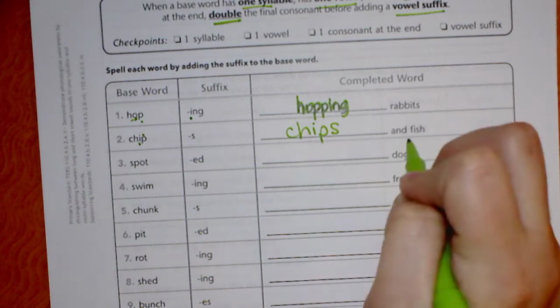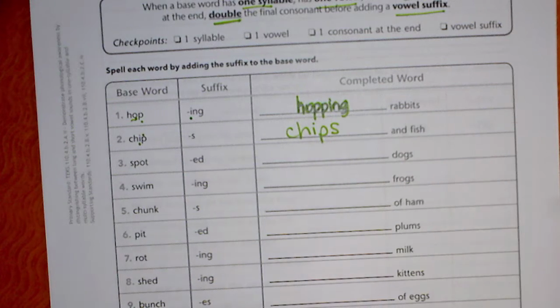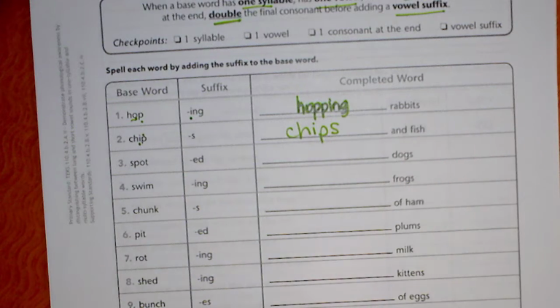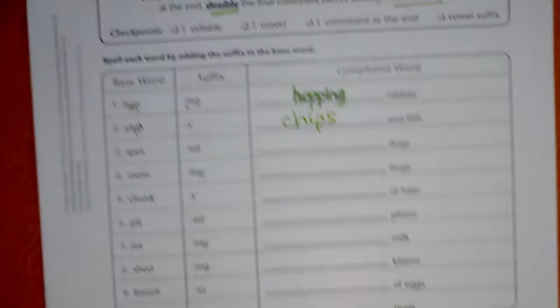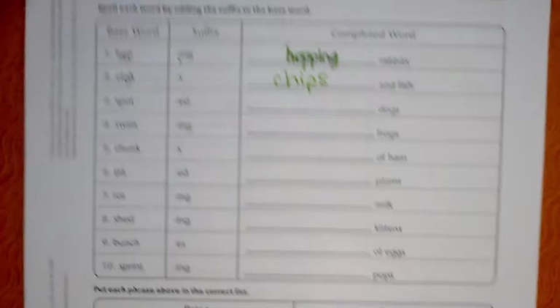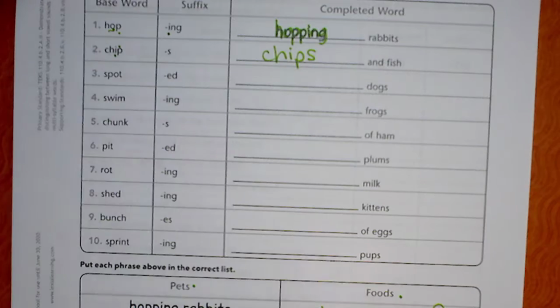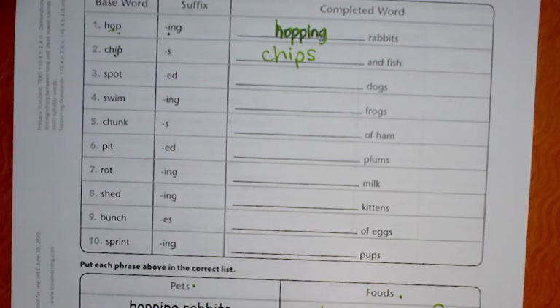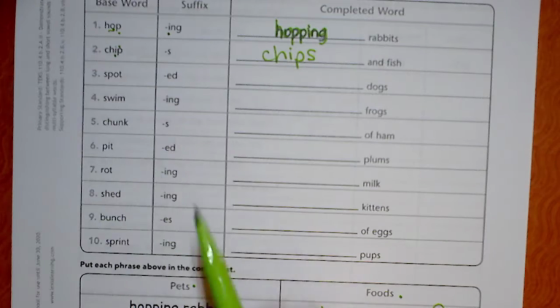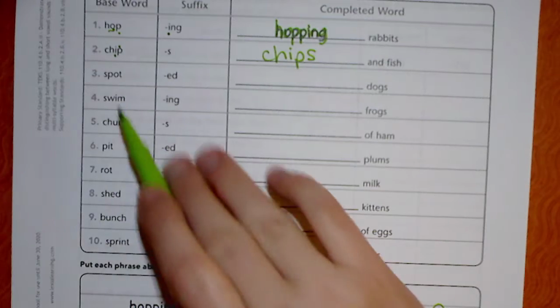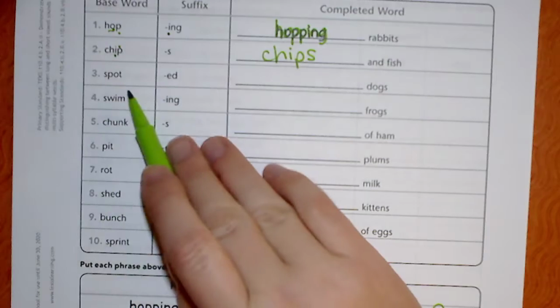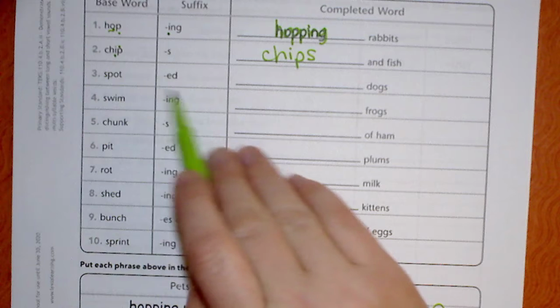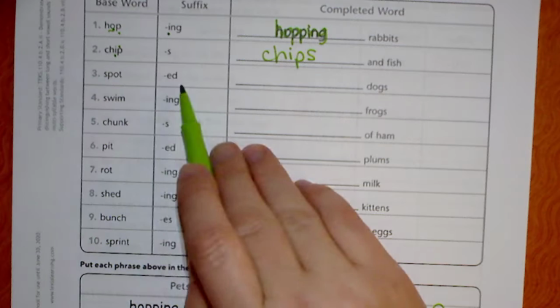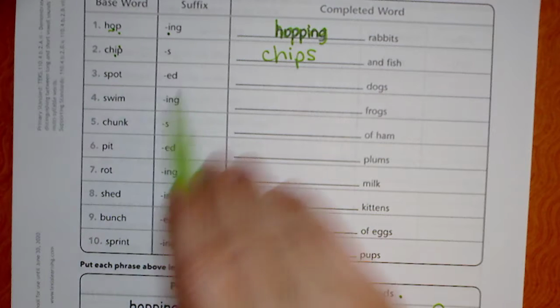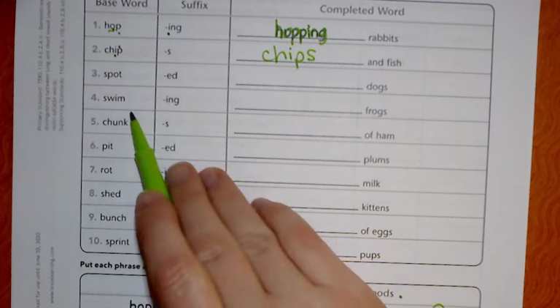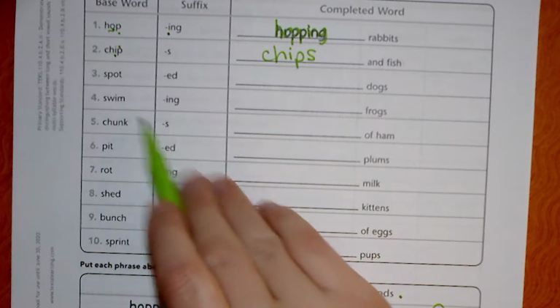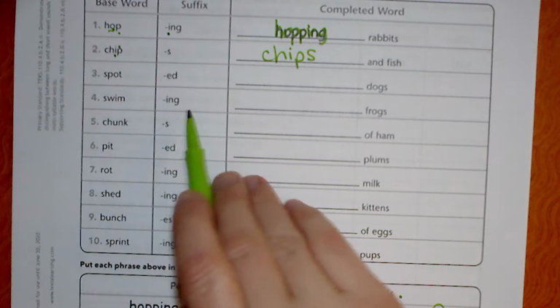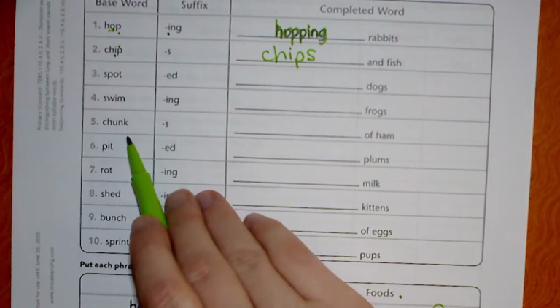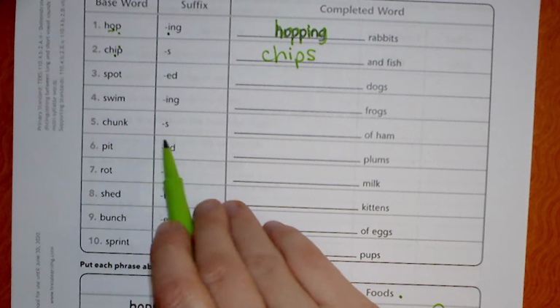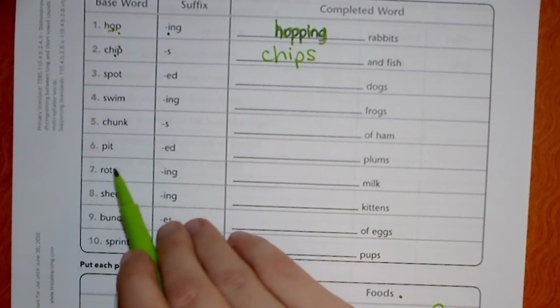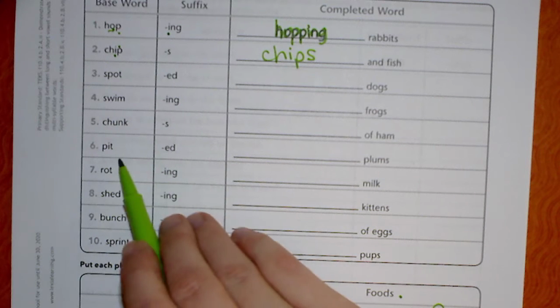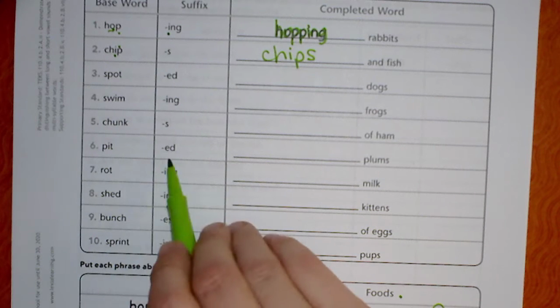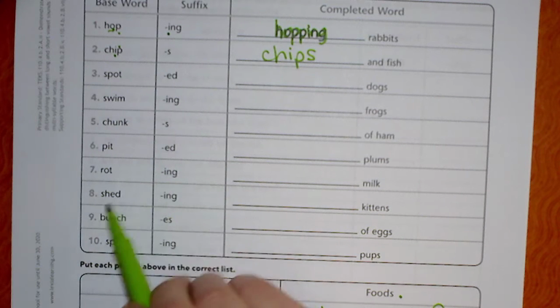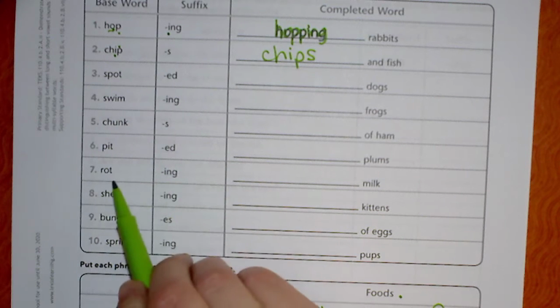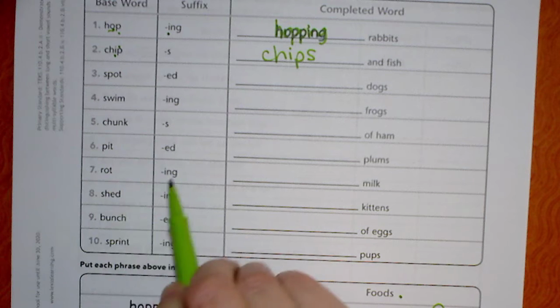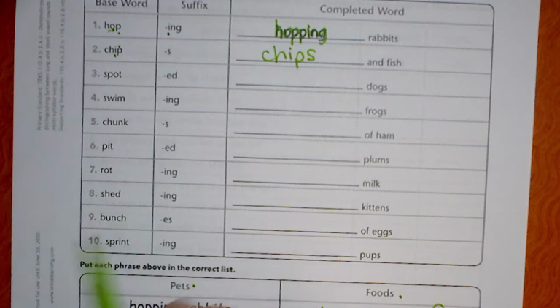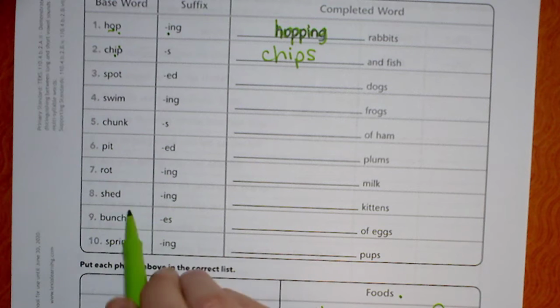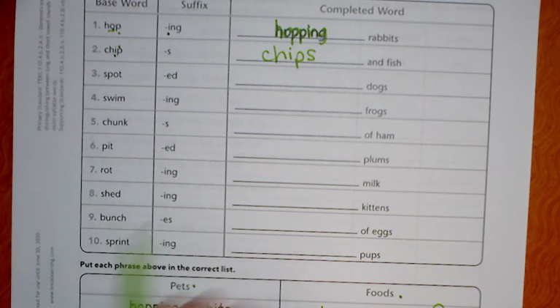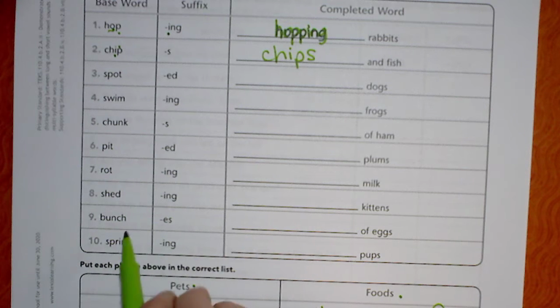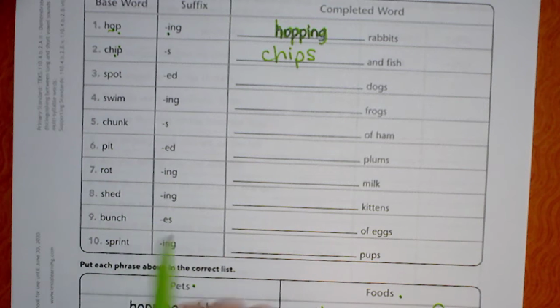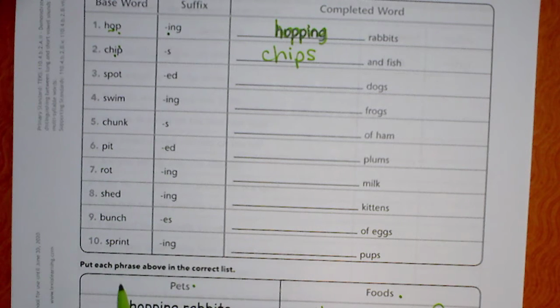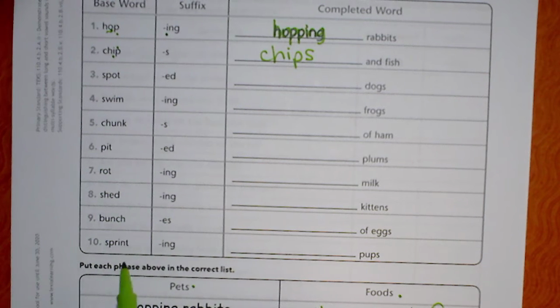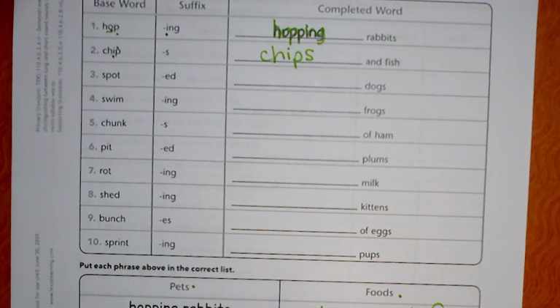Chips and fish. You're going to do the same thing for the rest of these. We have: spot + ed, swimming, chunks, pit + ed, rocking, shedding, bunches, sprinting.